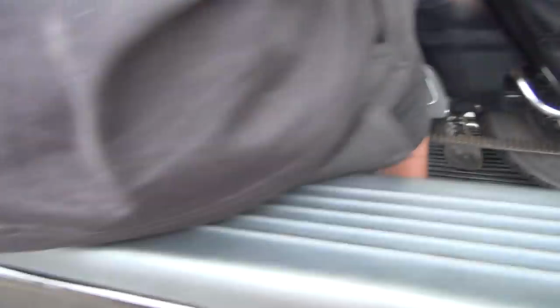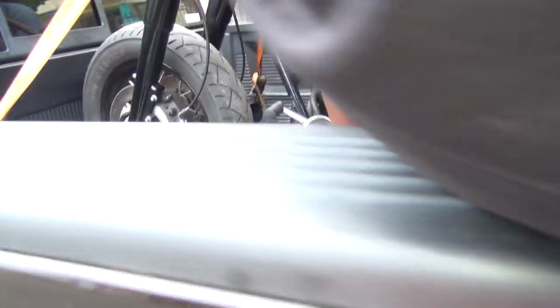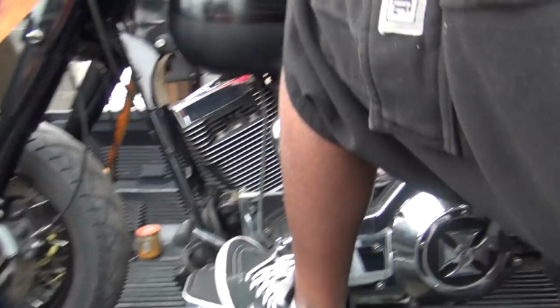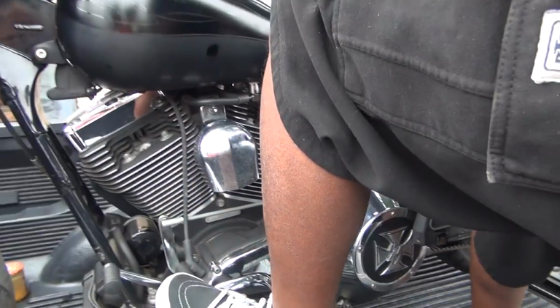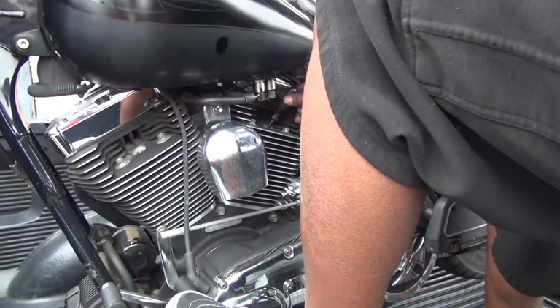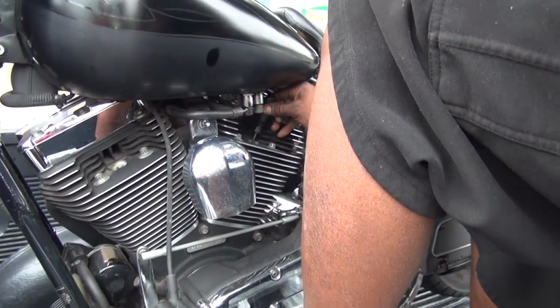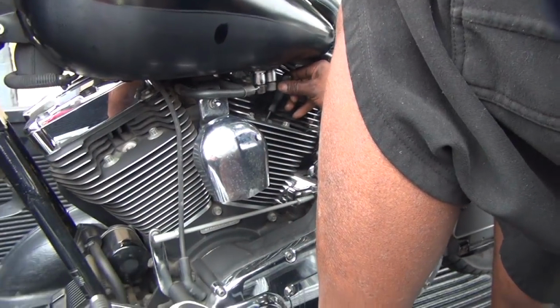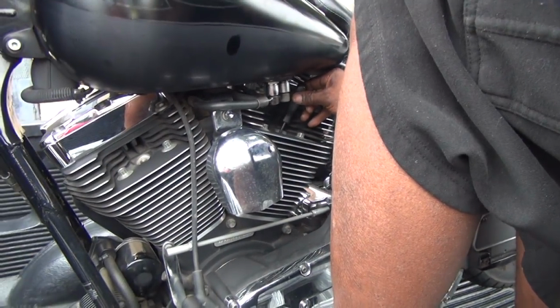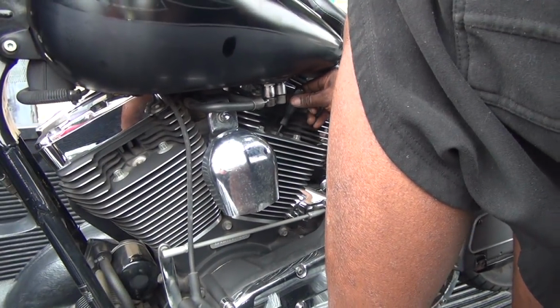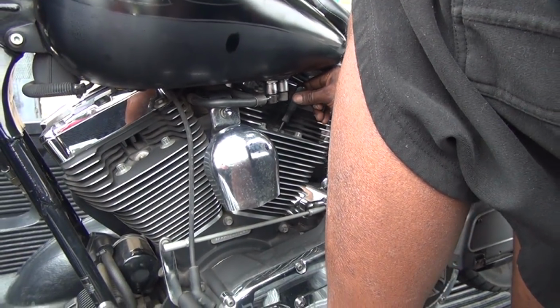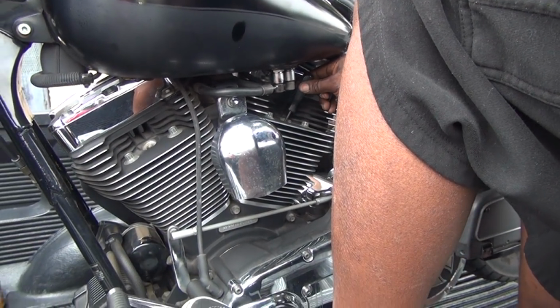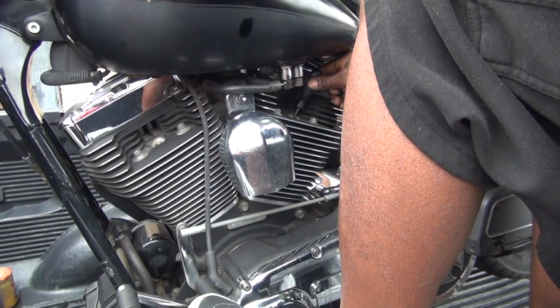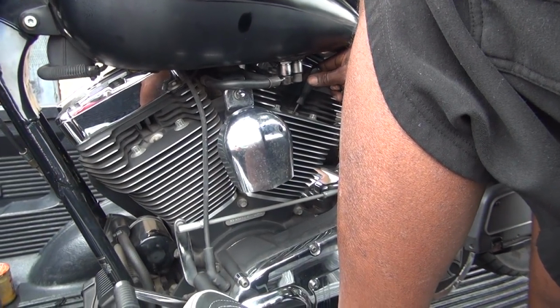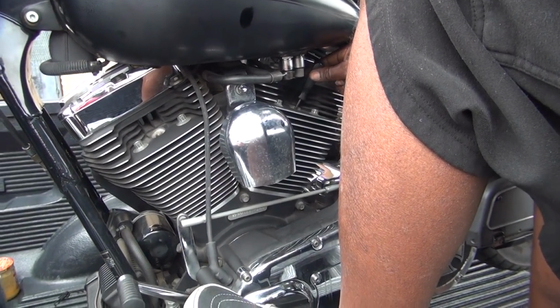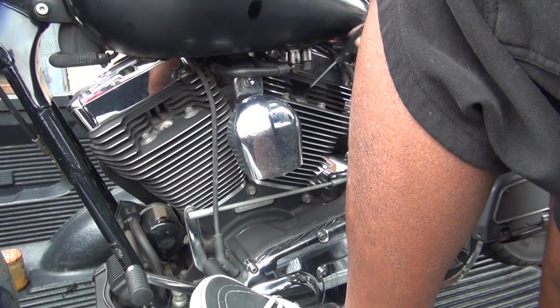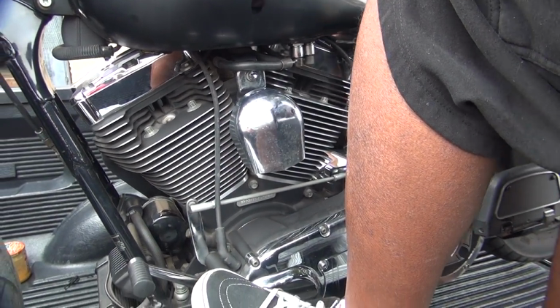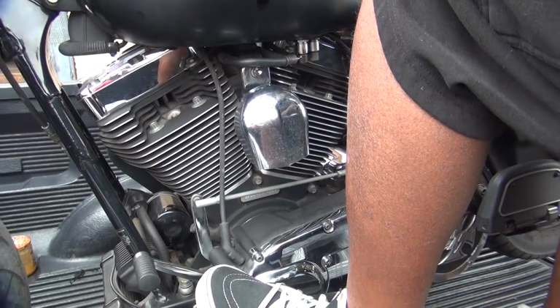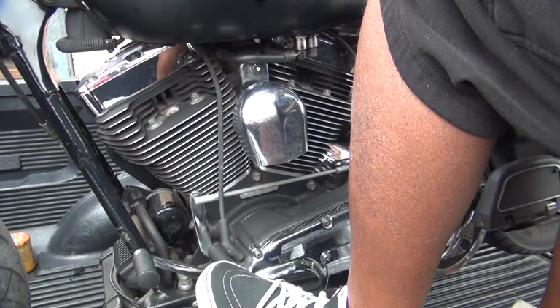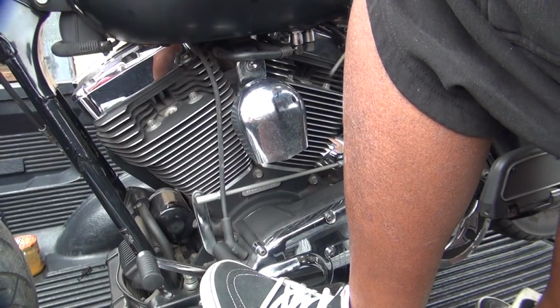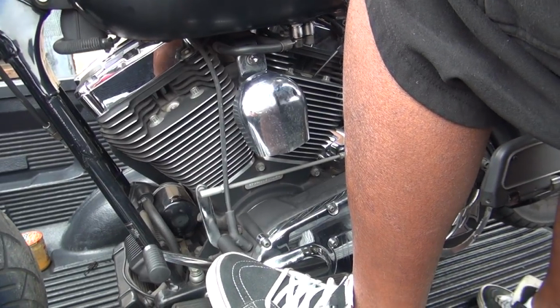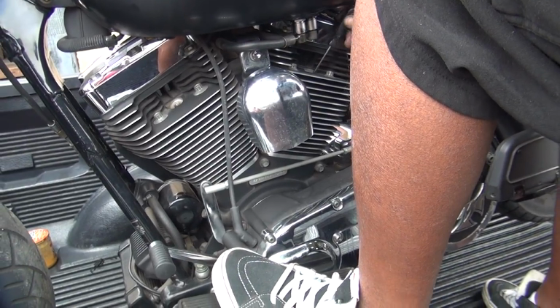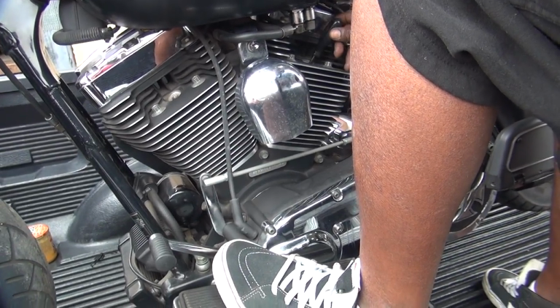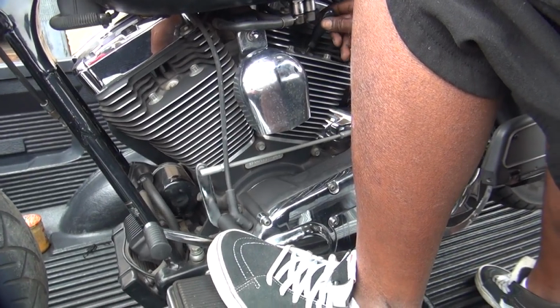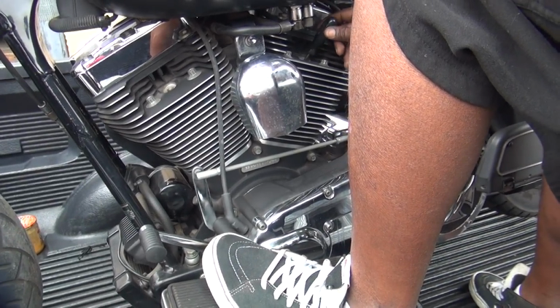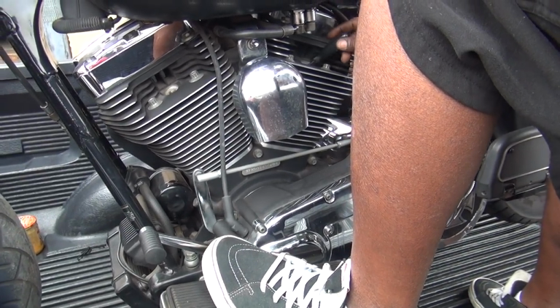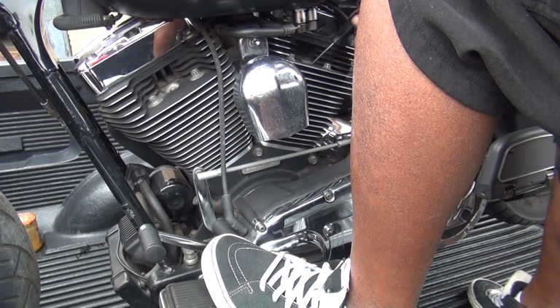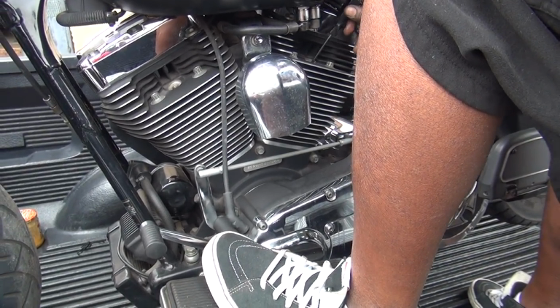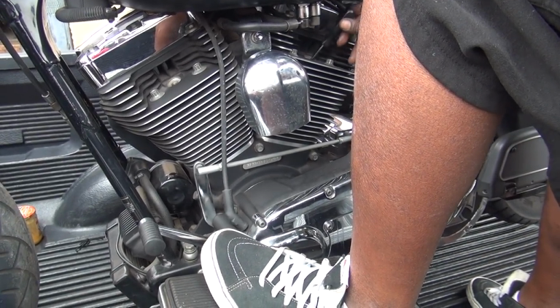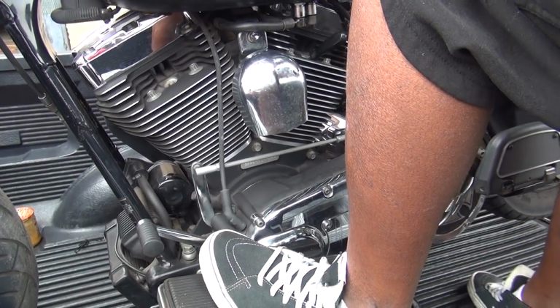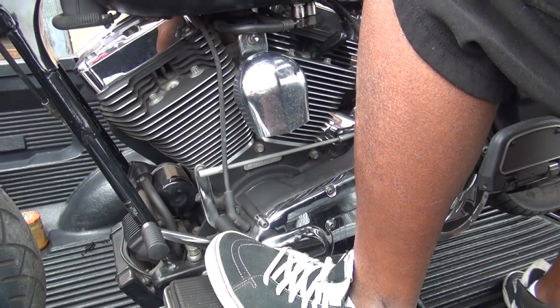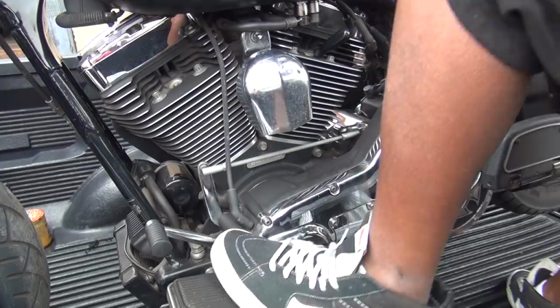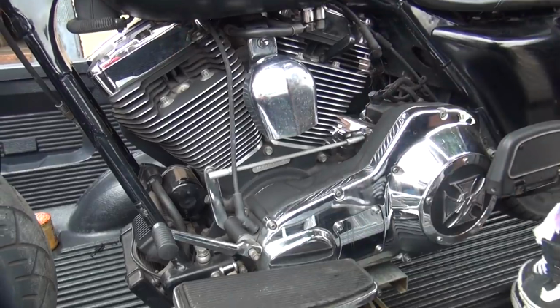So you have no movement of the pushrod, so we're on compression stroke. Go look at the other side. You want the pilot? That's on top. Good. You see the piston? Yeah. Perfect. Okay, now we can adjust this.